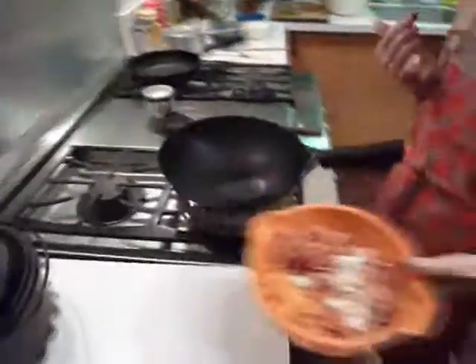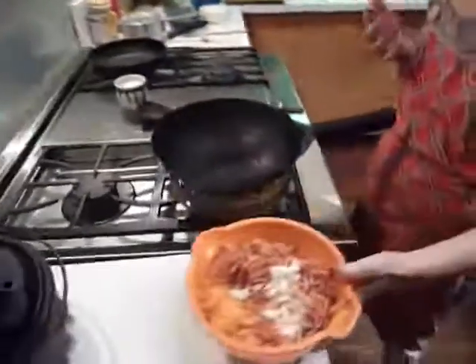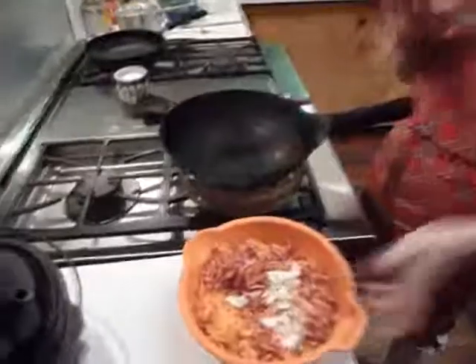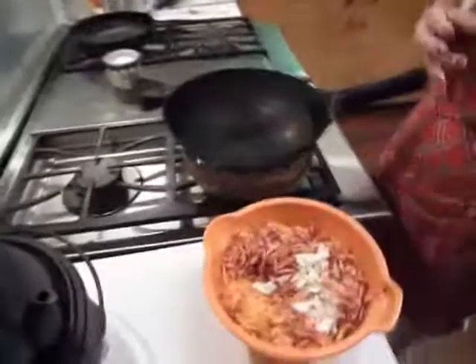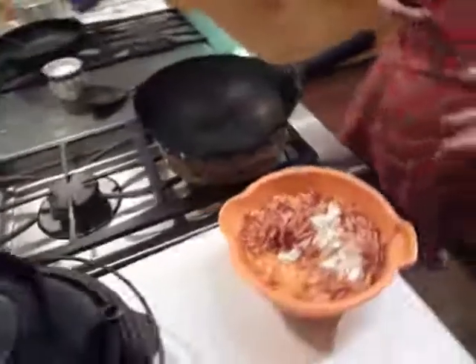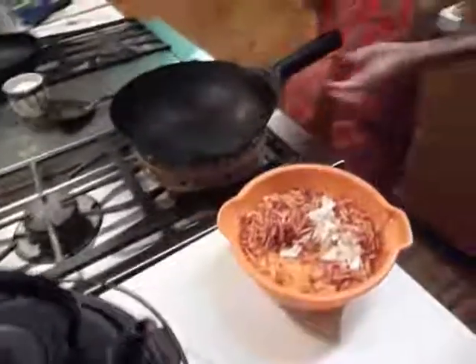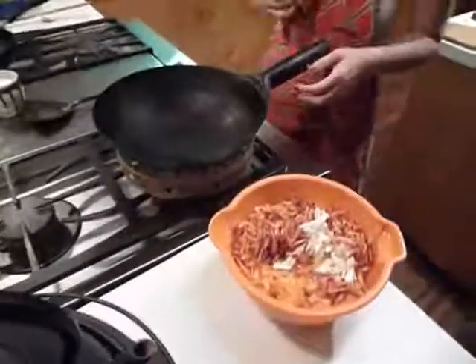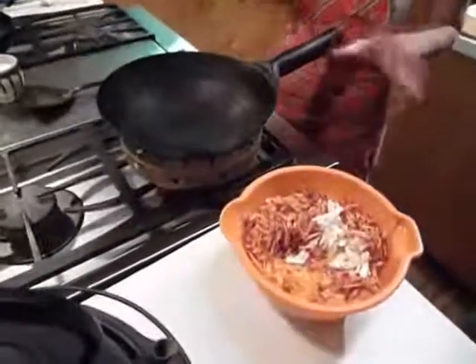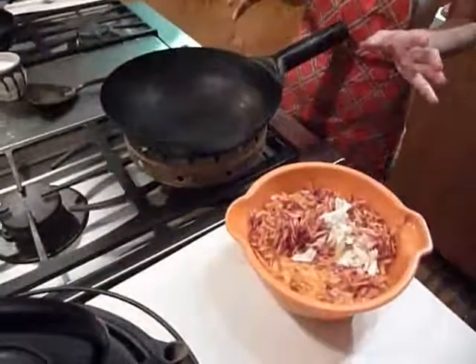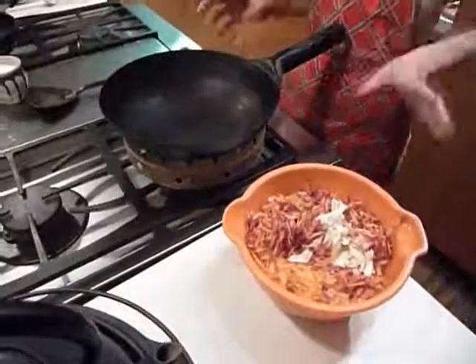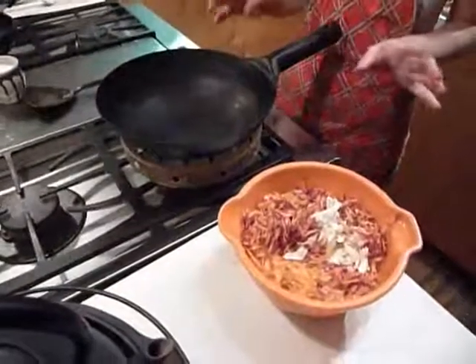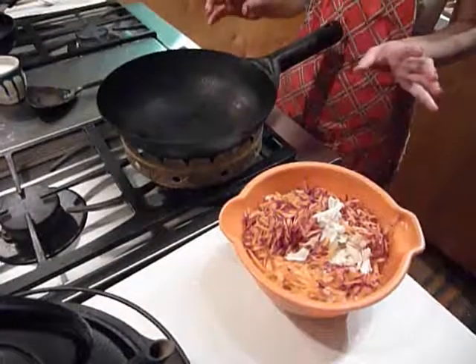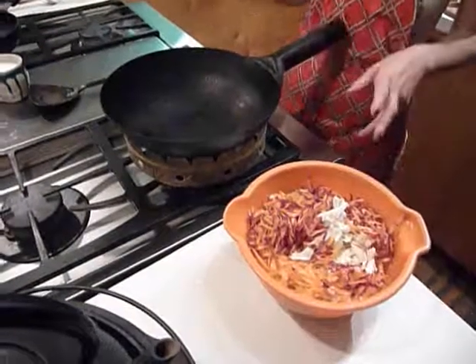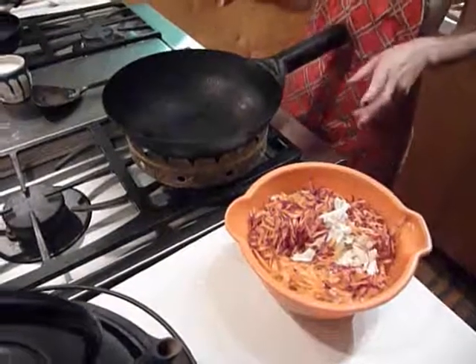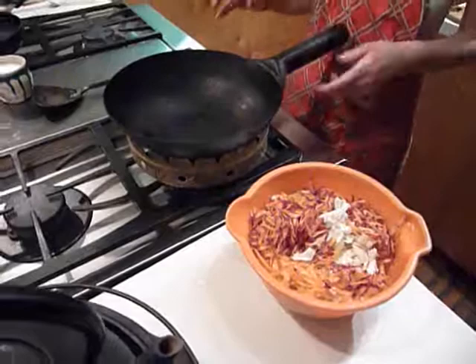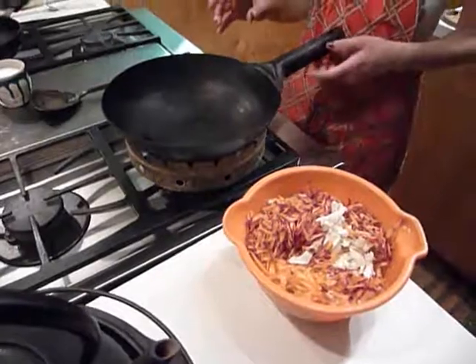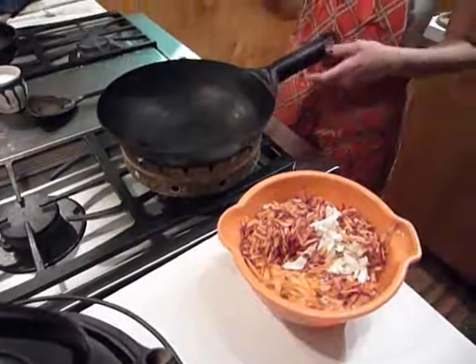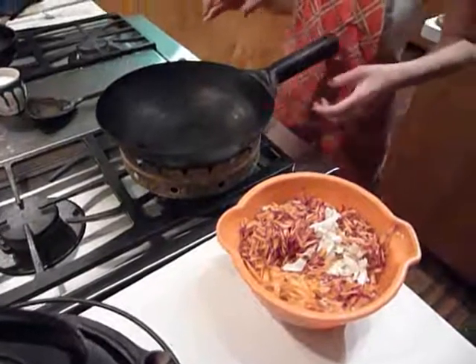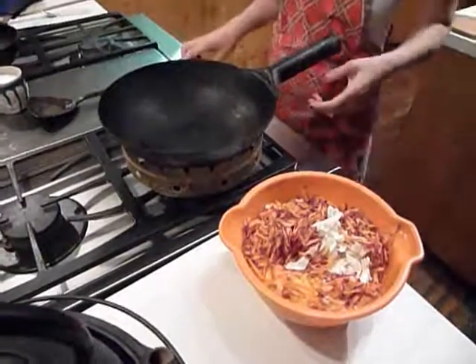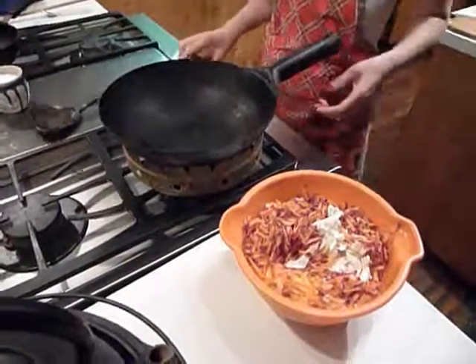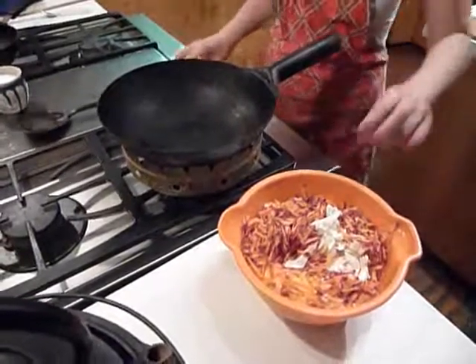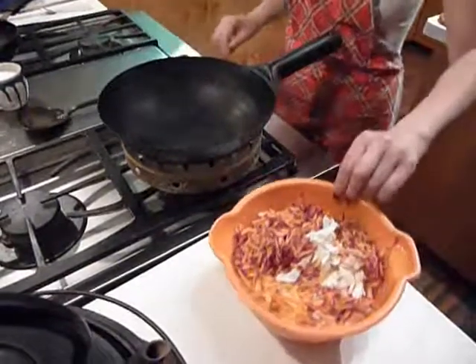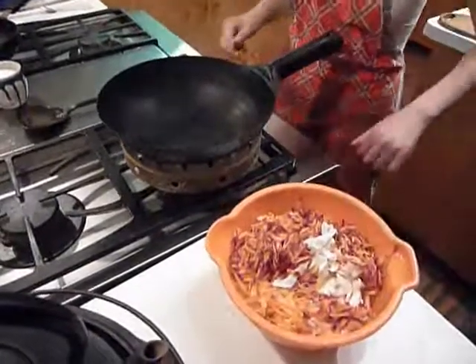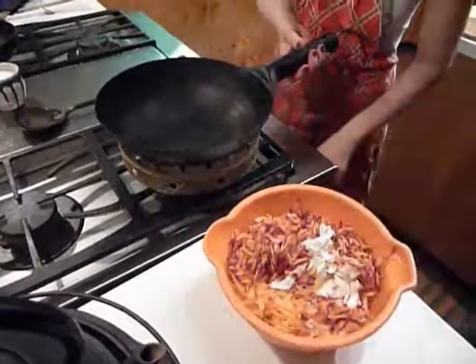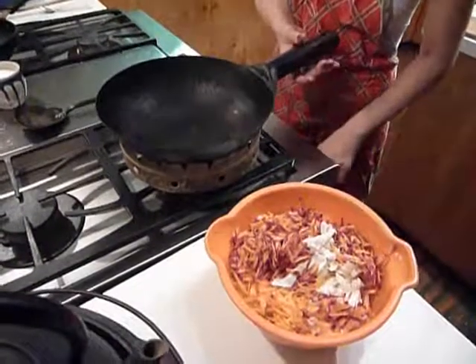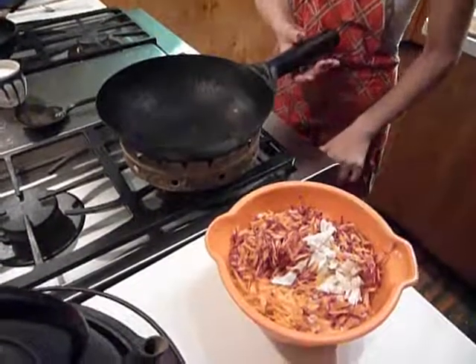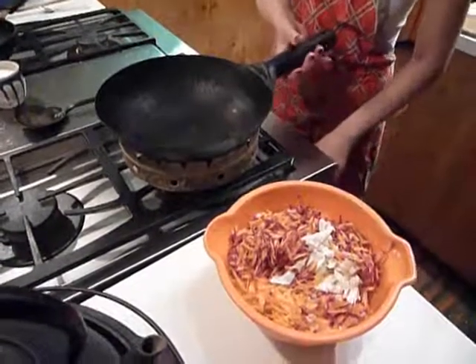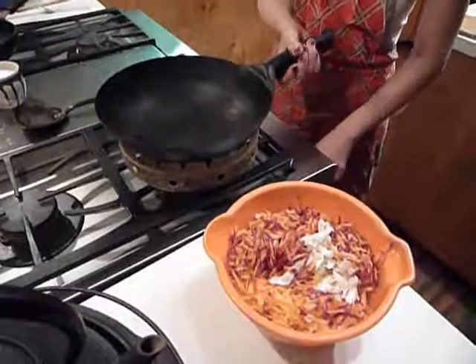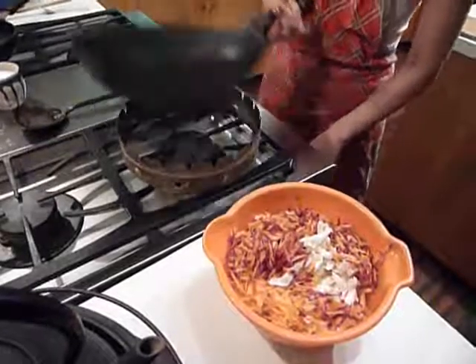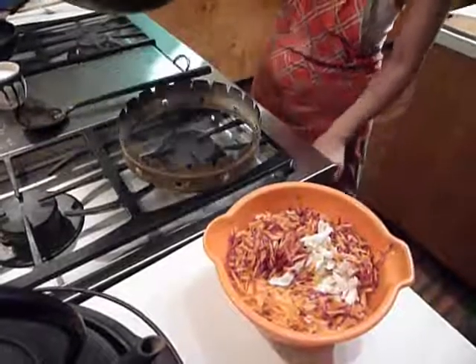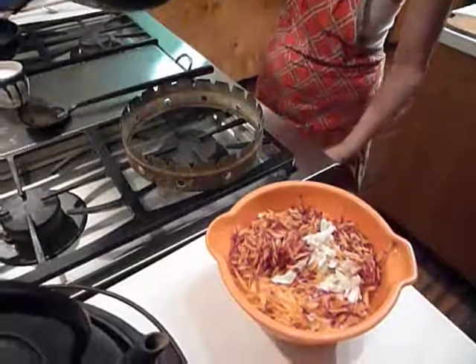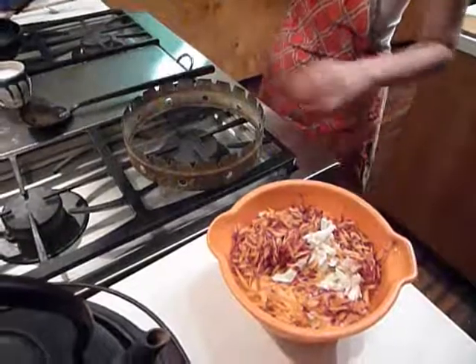This is very simple and goes with not only Indian food, it goes with a lot of food. Because it doesn't have a strong Indian flavor, like curry.